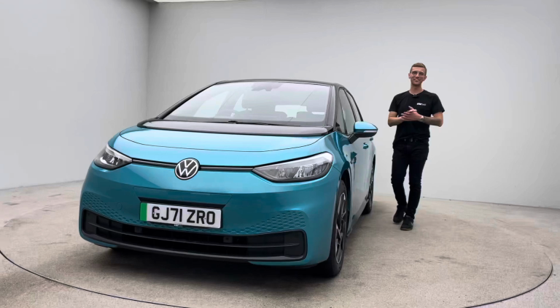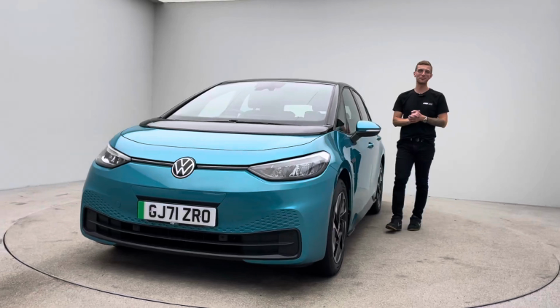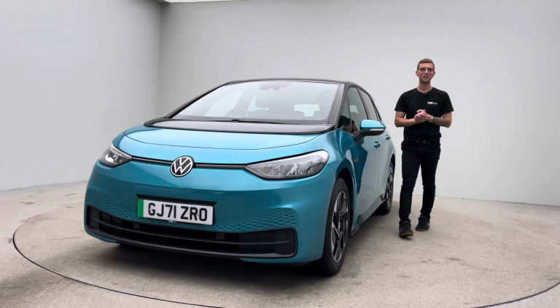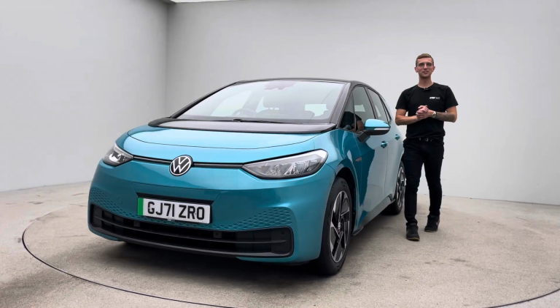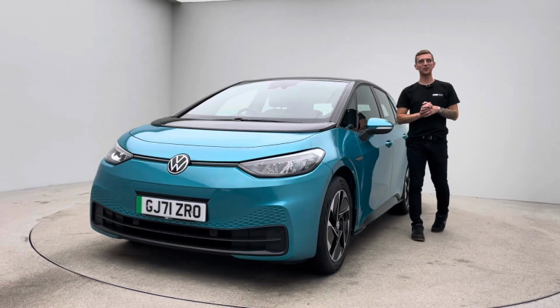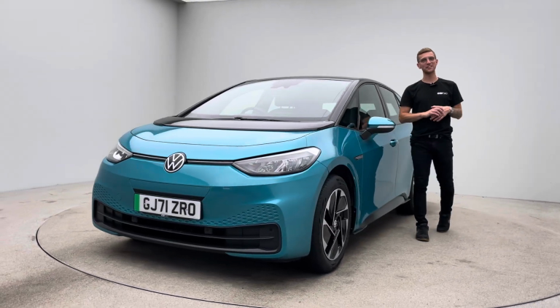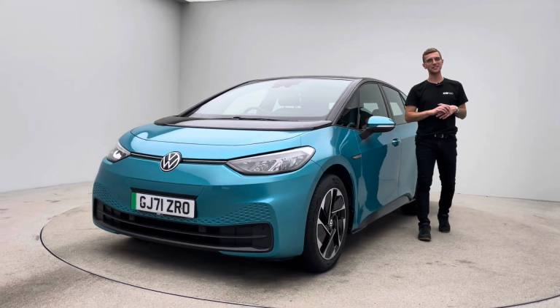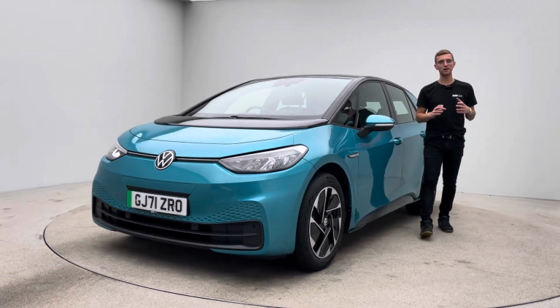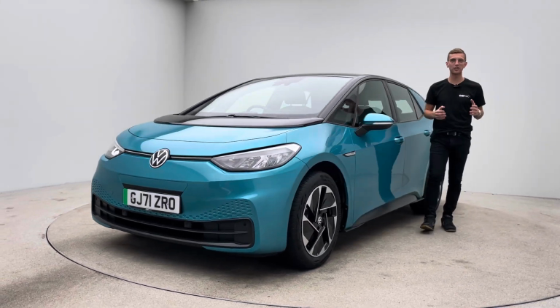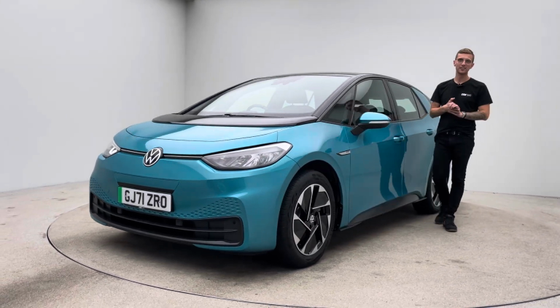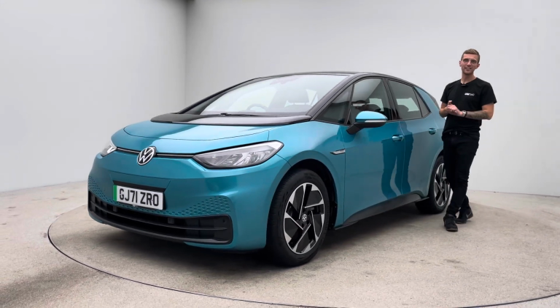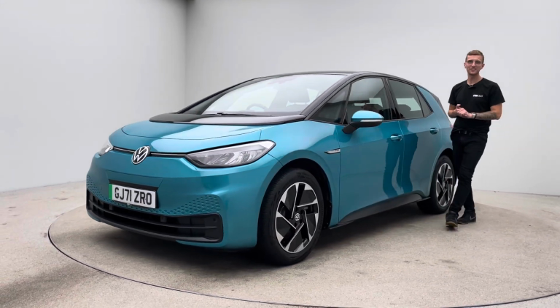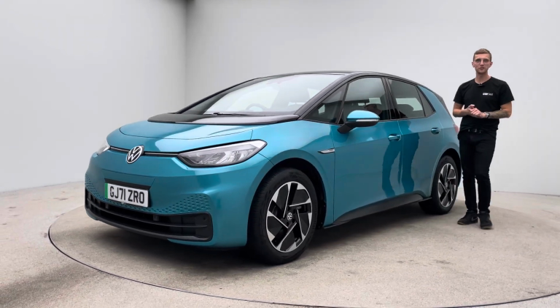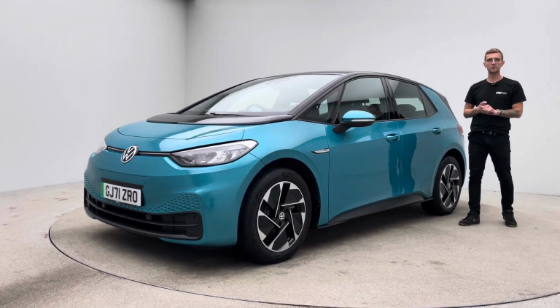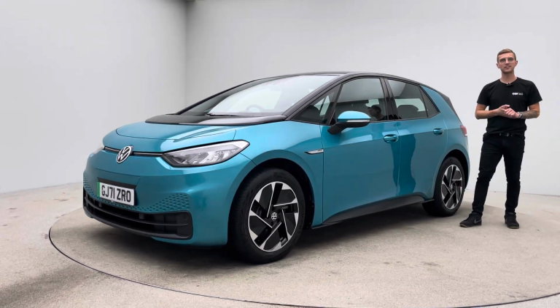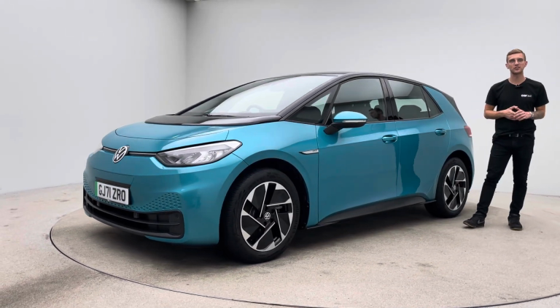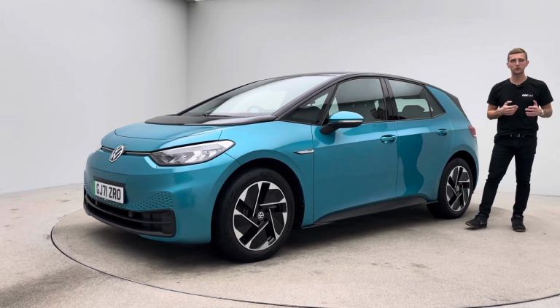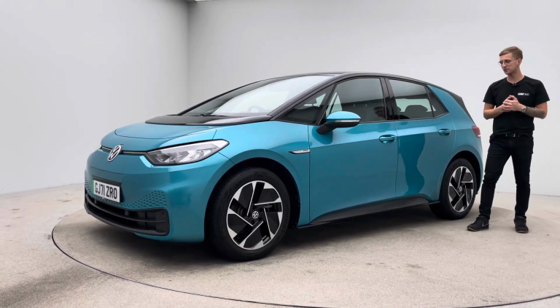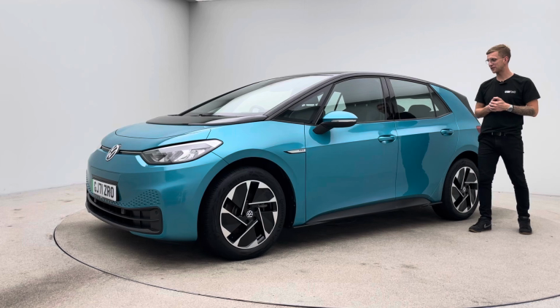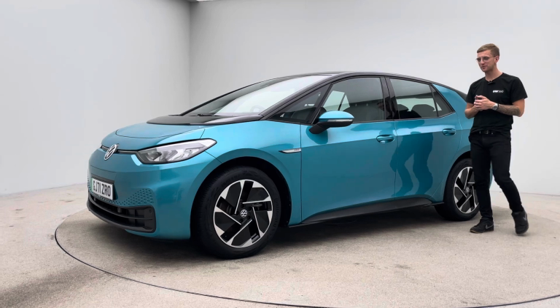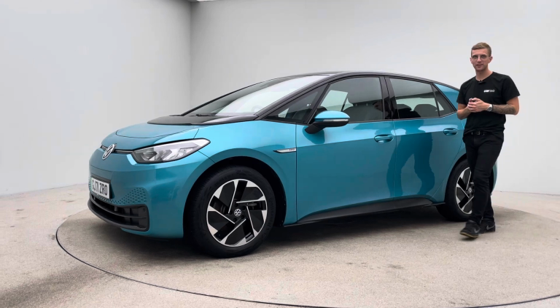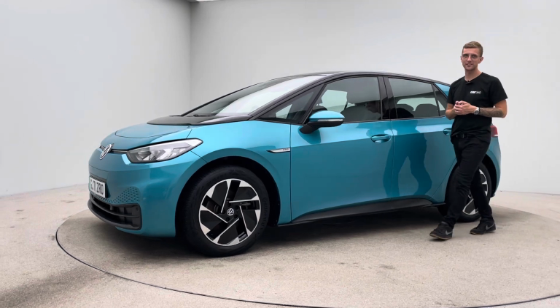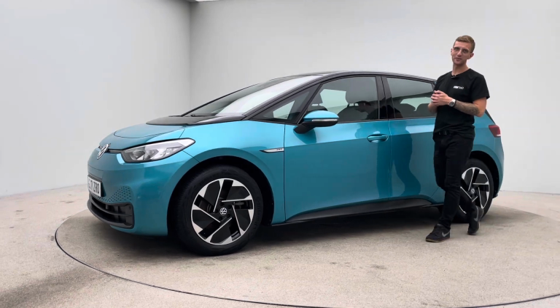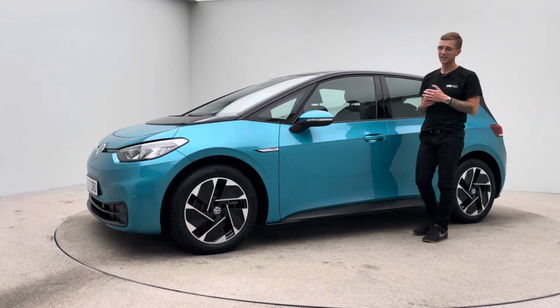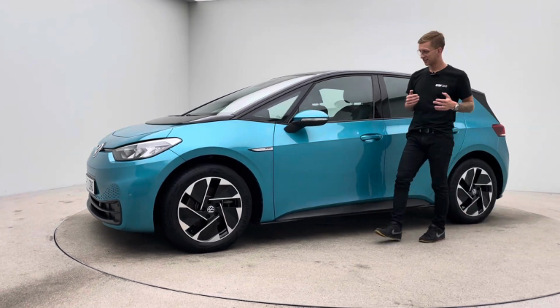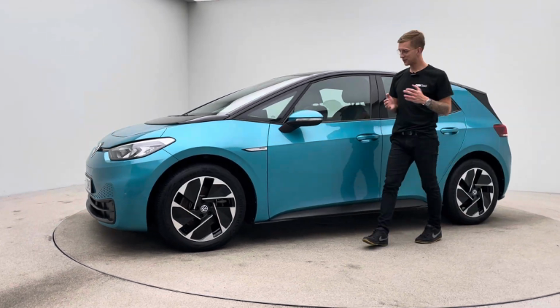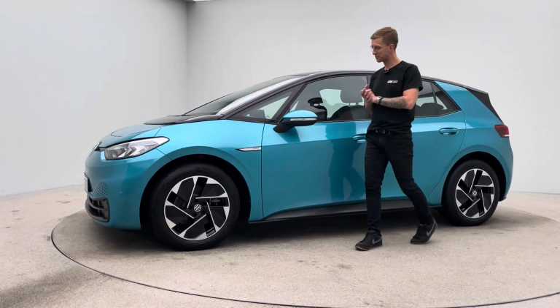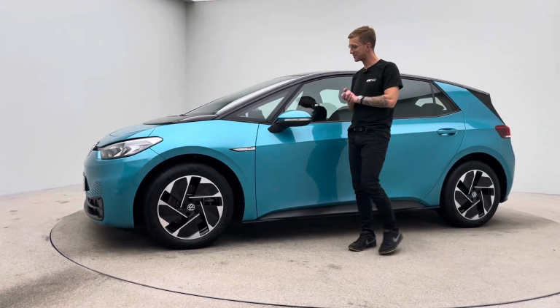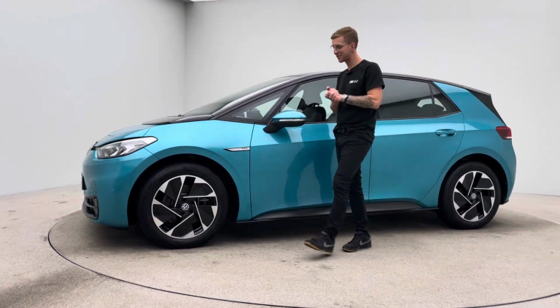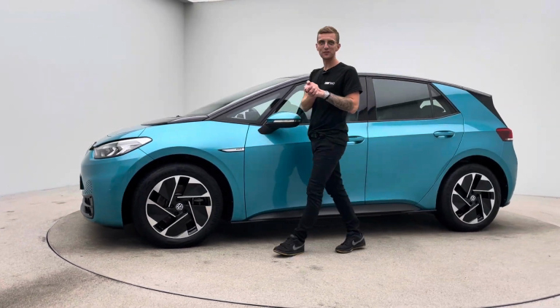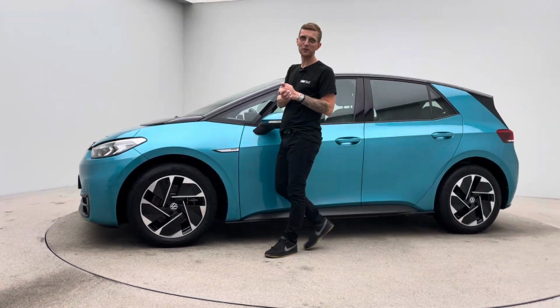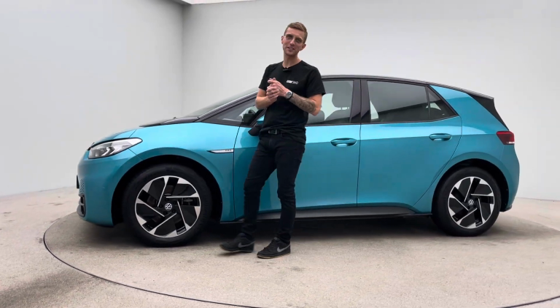Hello and welcome to Car360. My name is Ross and this is a short video presentation on our gorgeous VW ID.3. This vehicle prepped in-house here at Car360.